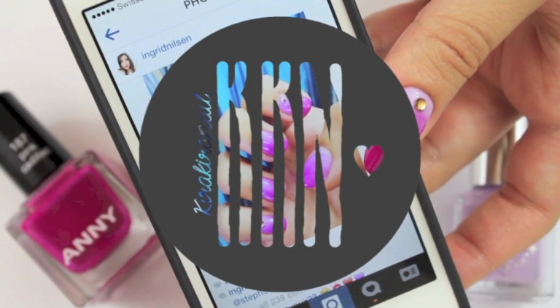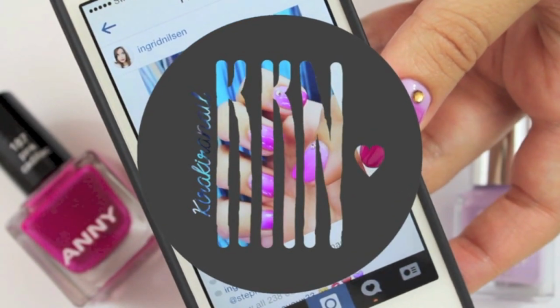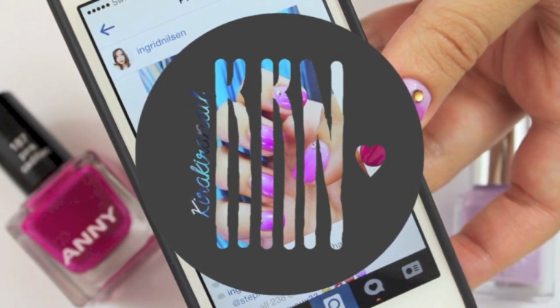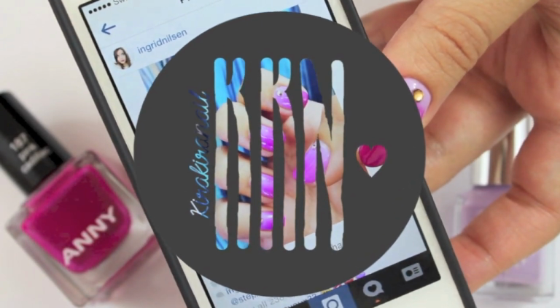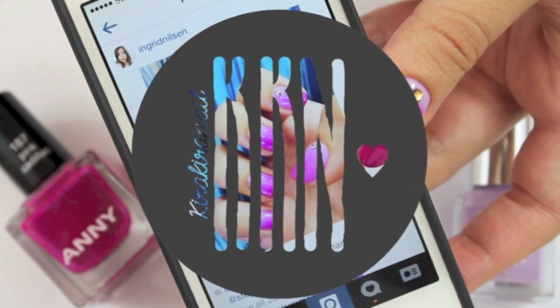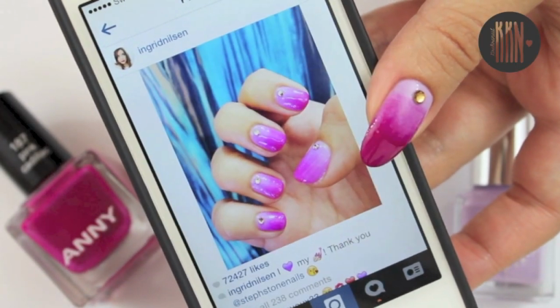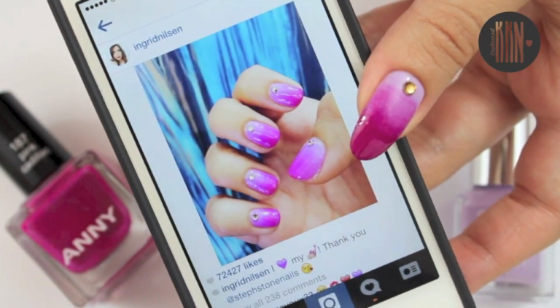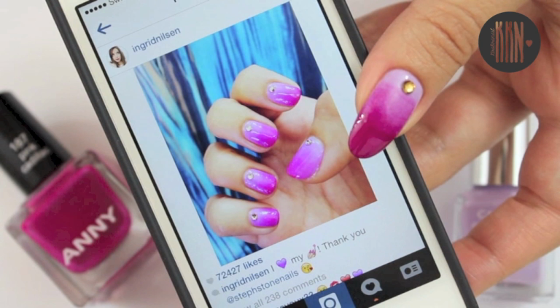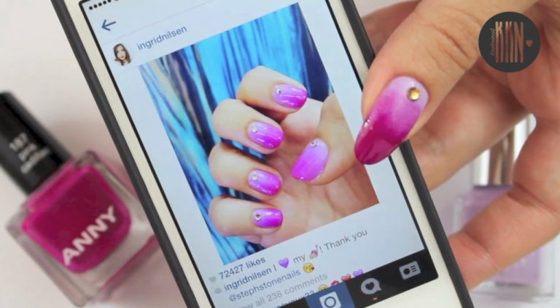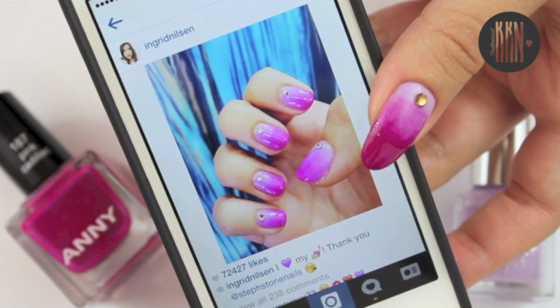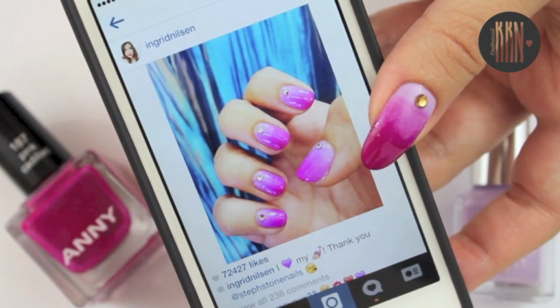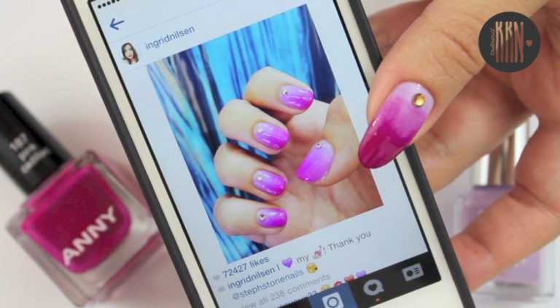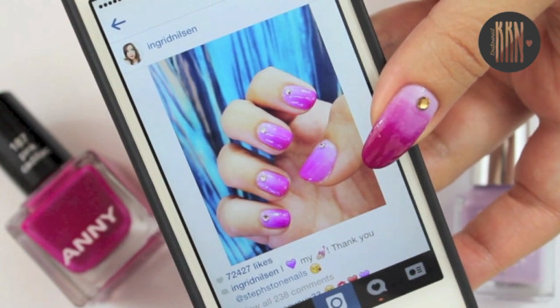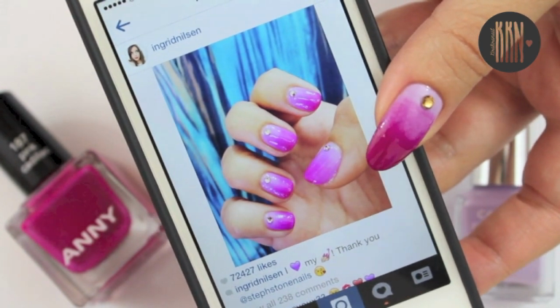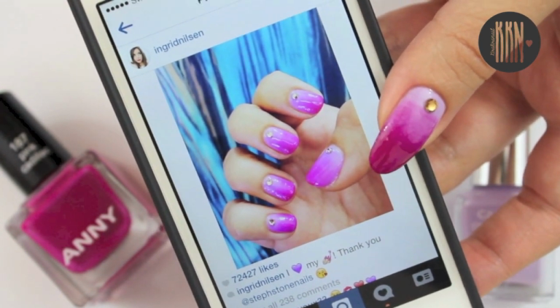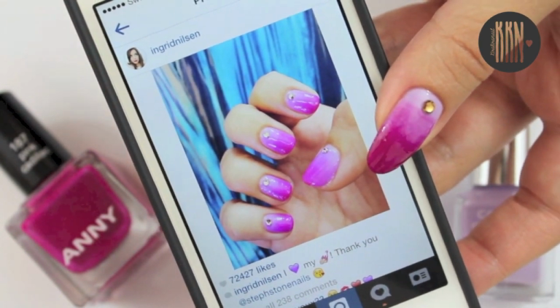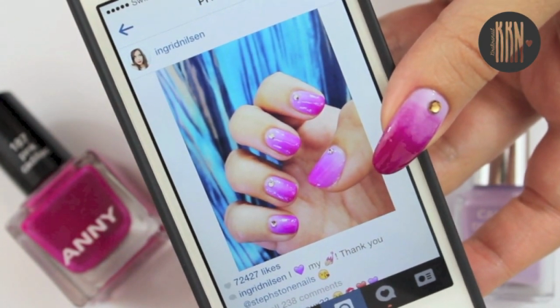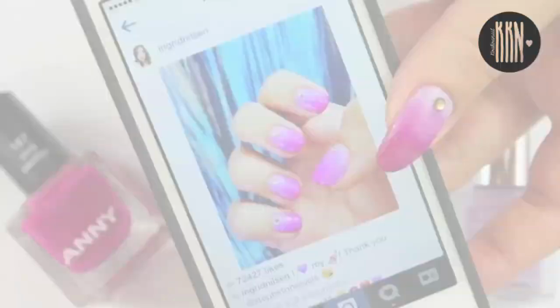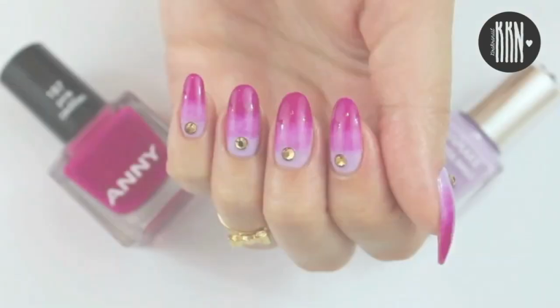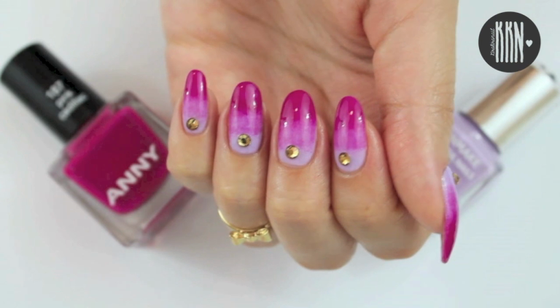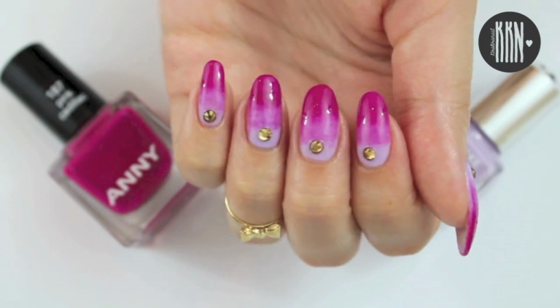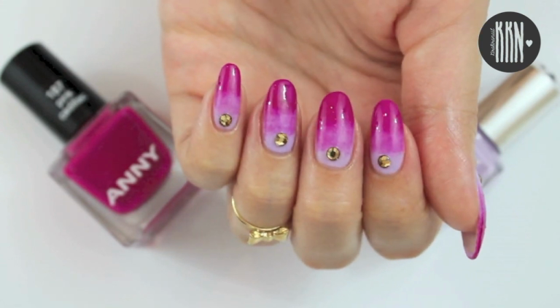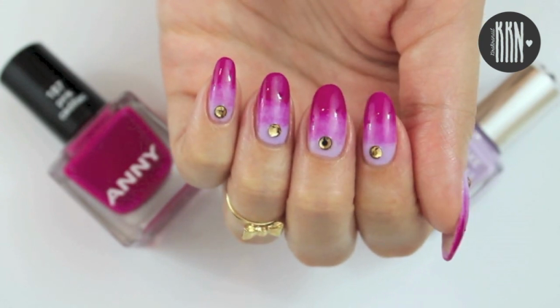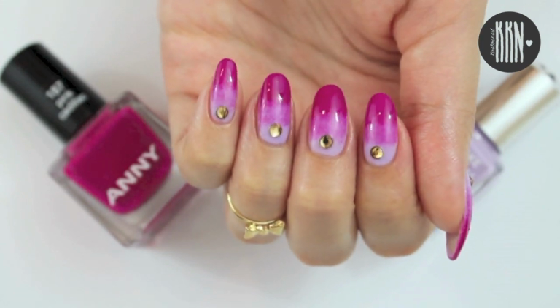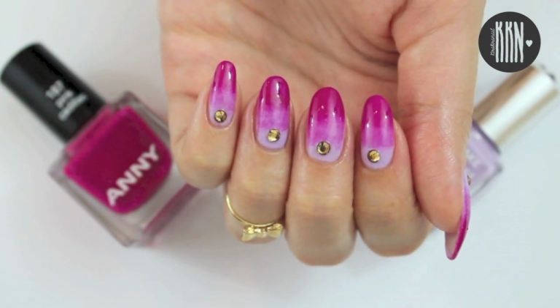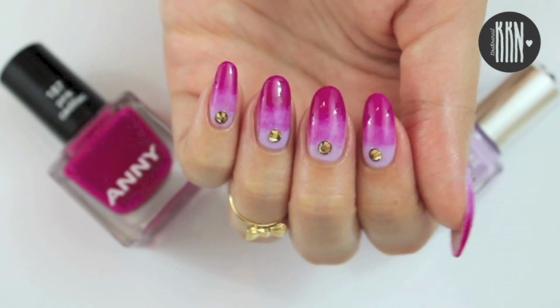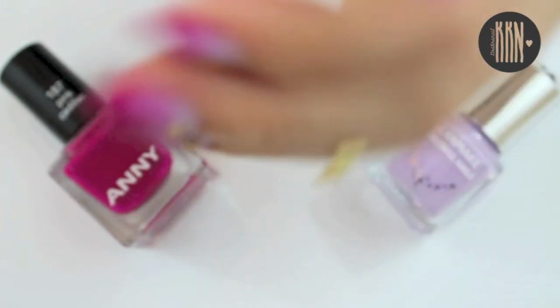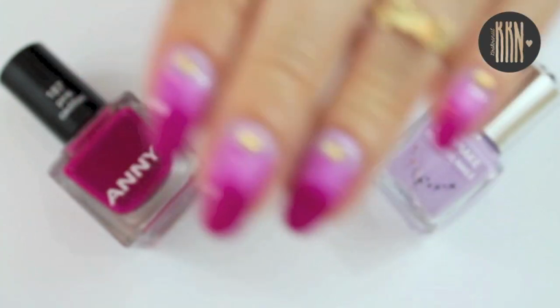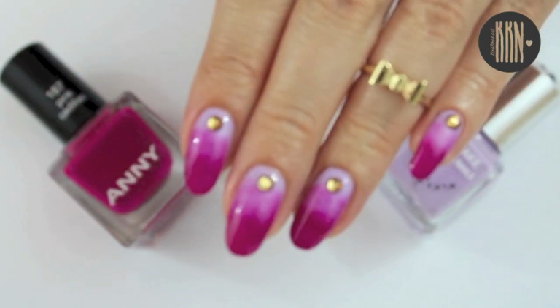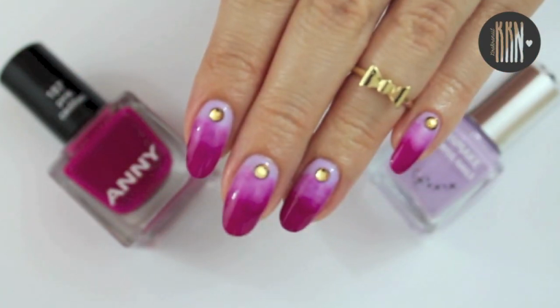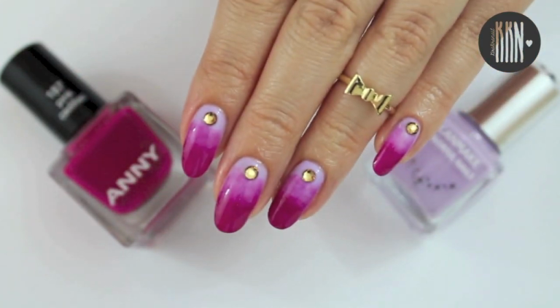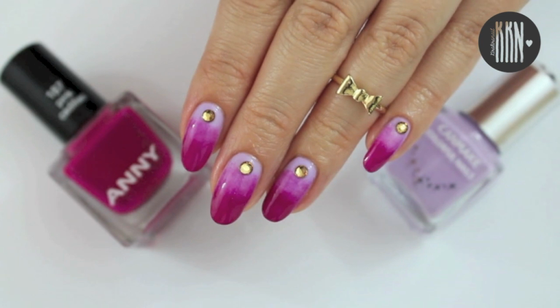Hi guys! Ingrid Nielsen, also known as Miss Glamorazzi, wore this amazing manicure to the VMAs. I think that this design looks a lot better on short nails, but I still wanted to give it a try with my long ones.